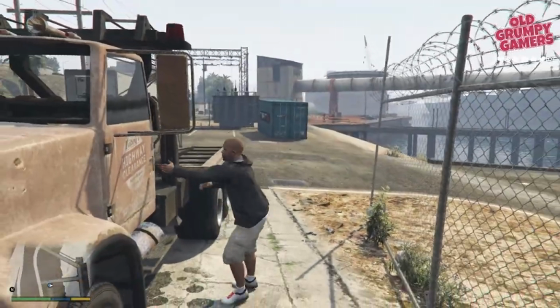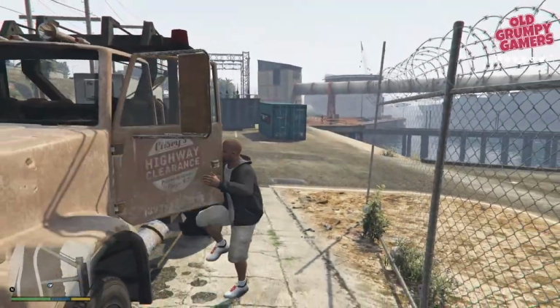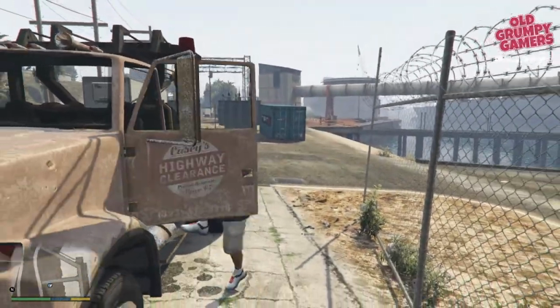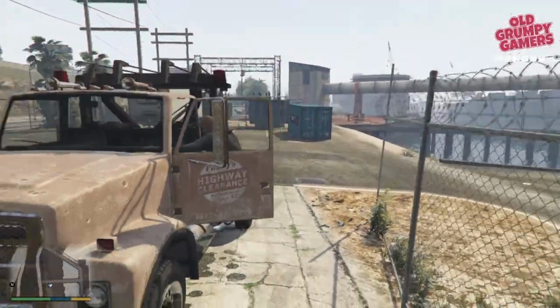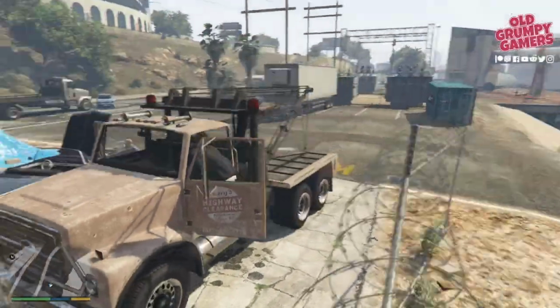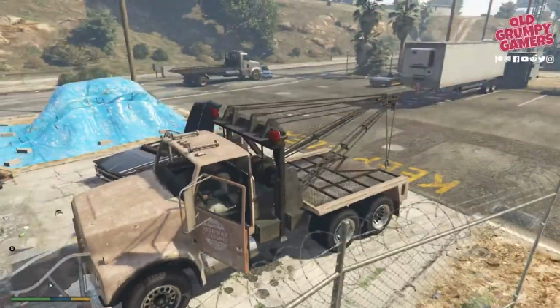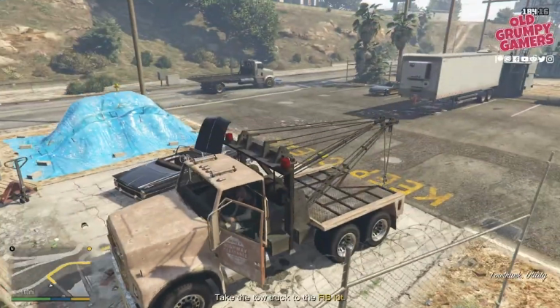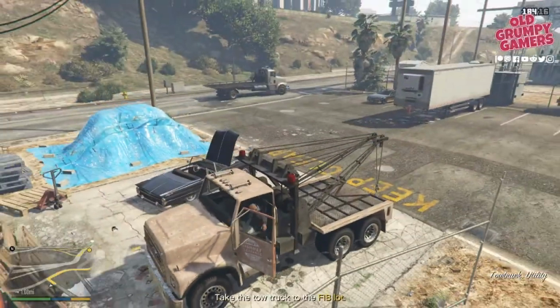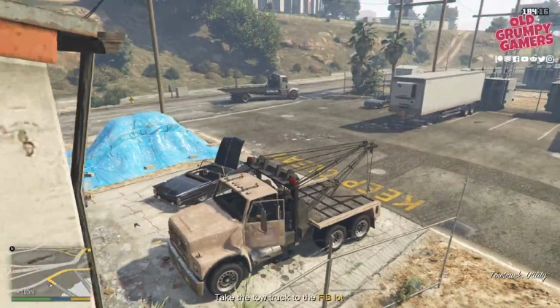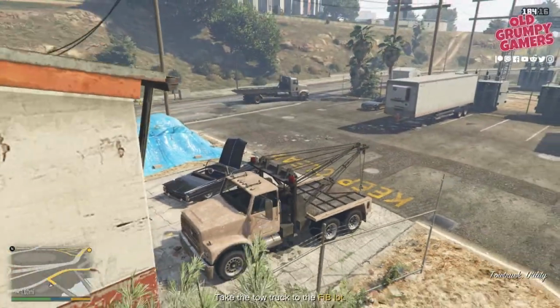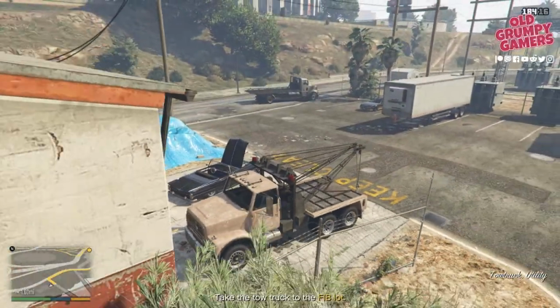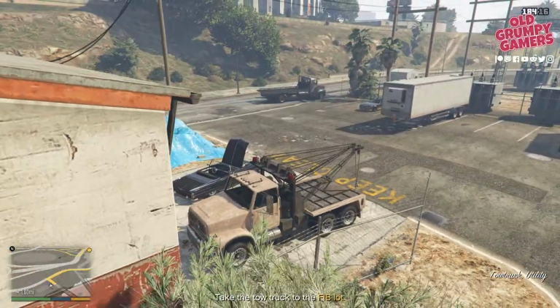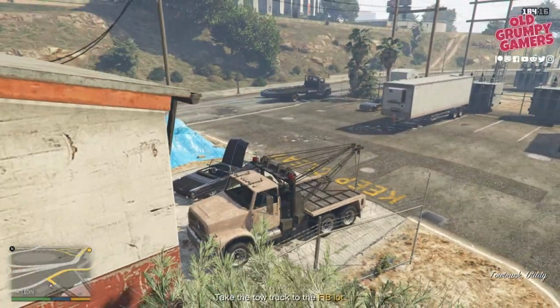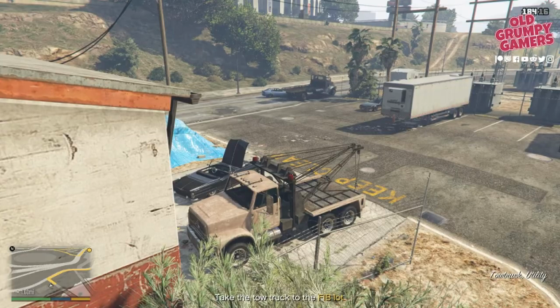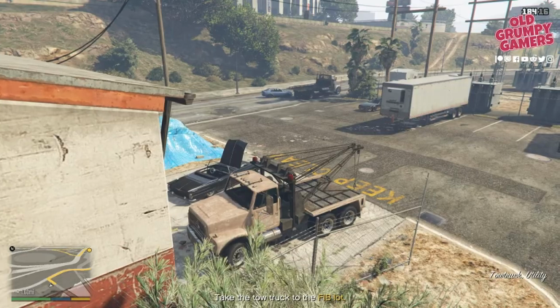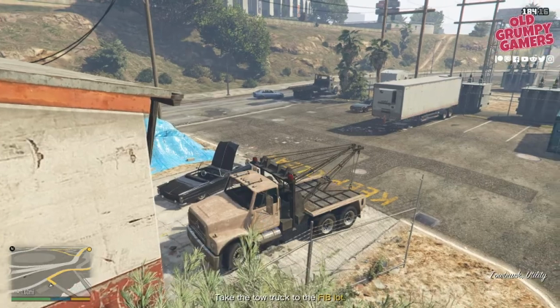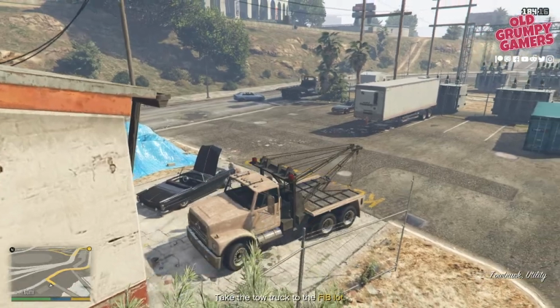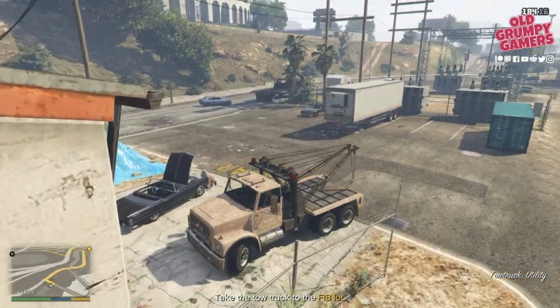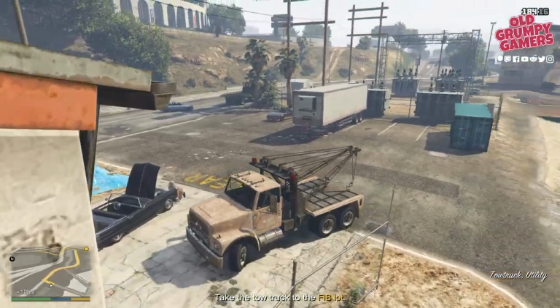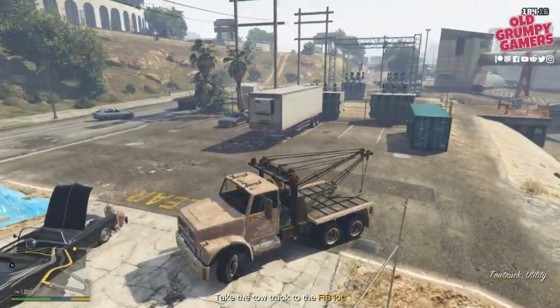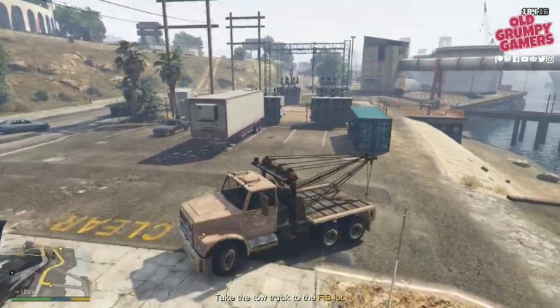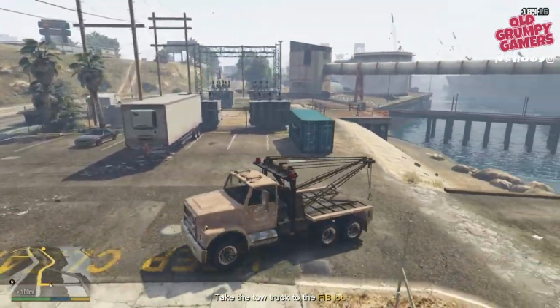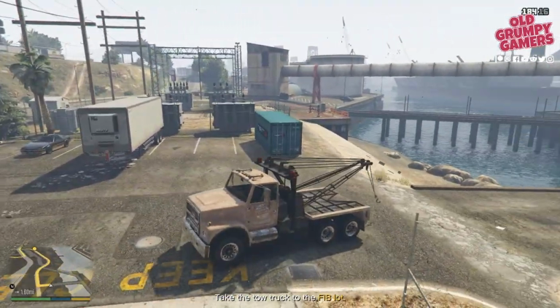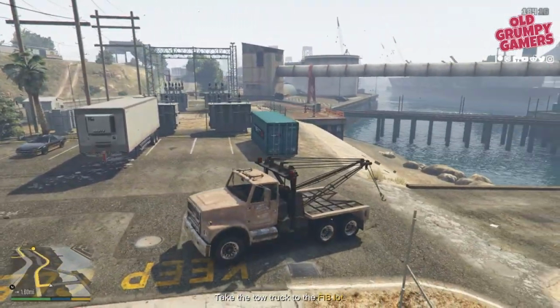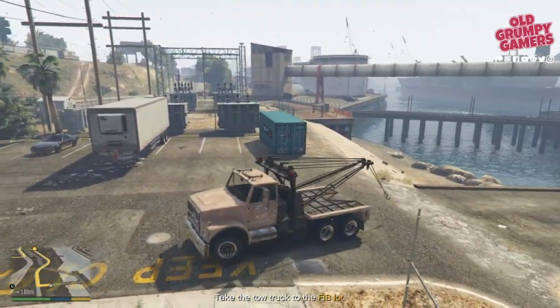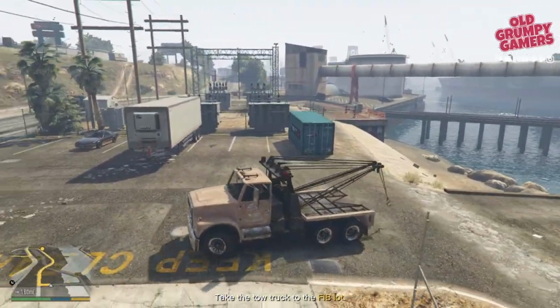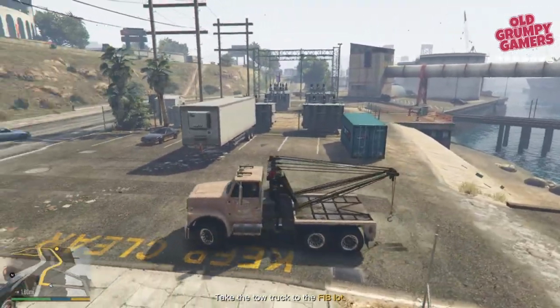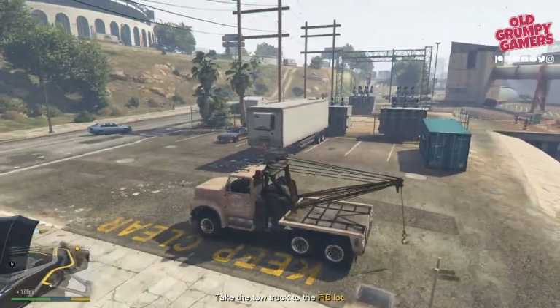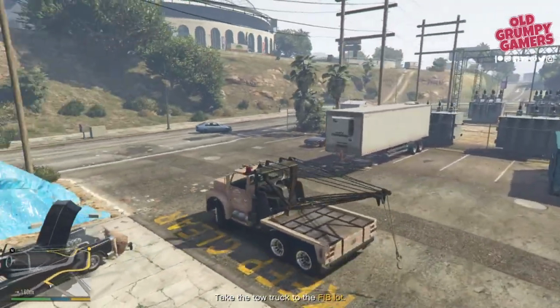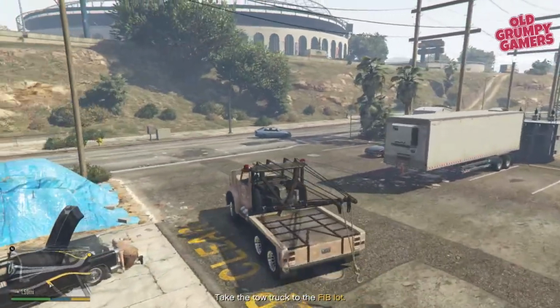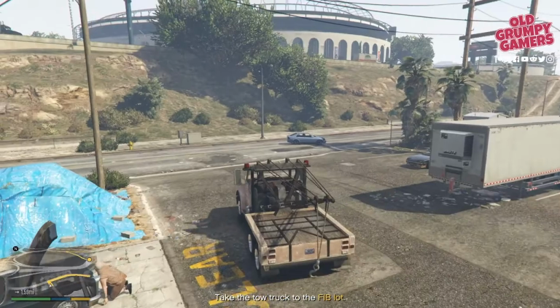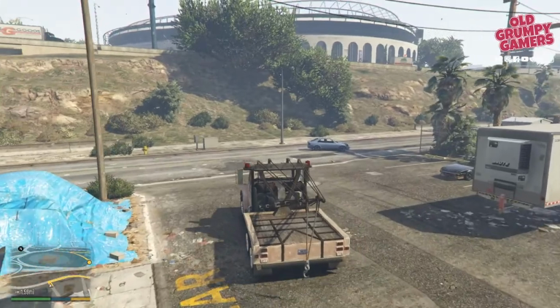In this video we're going through how to get gold in the GTA 5 Blitz Play prep mission Tow Truck, where we'll absolutely send it with a rickety old rust bucket.